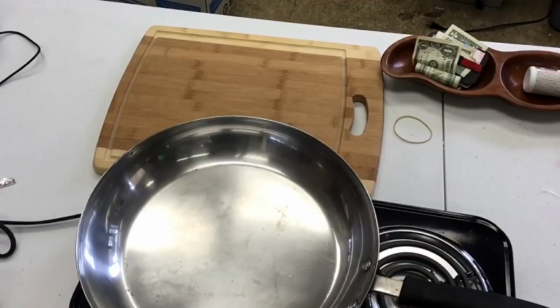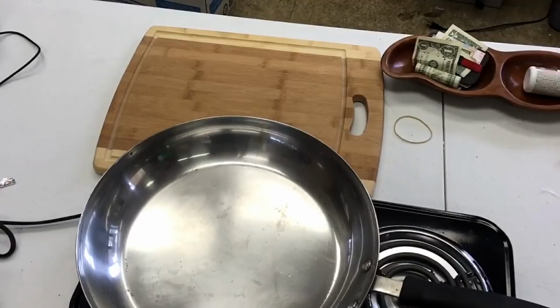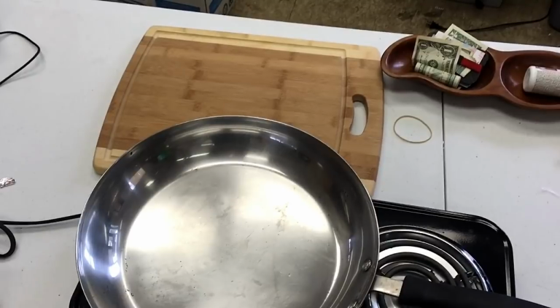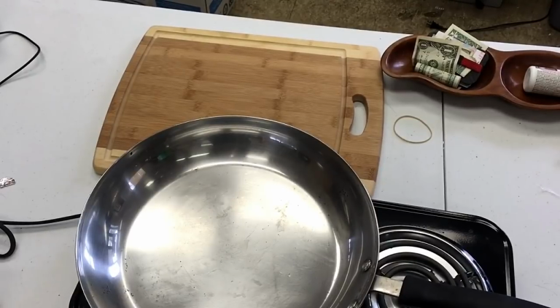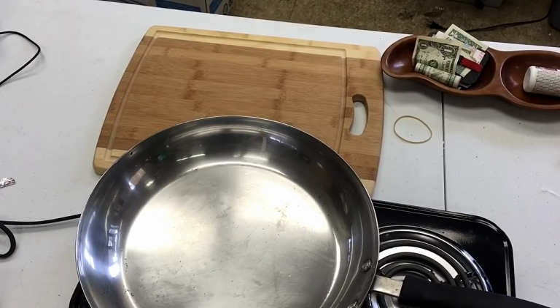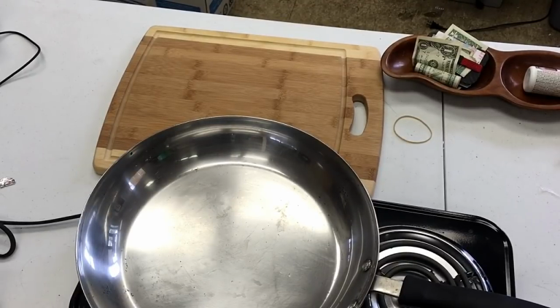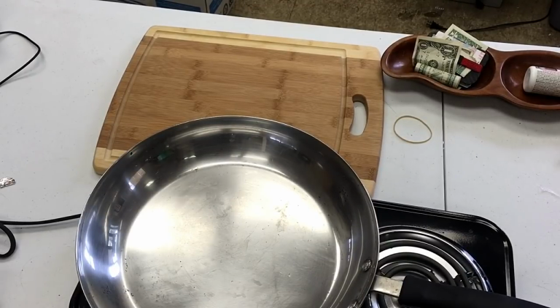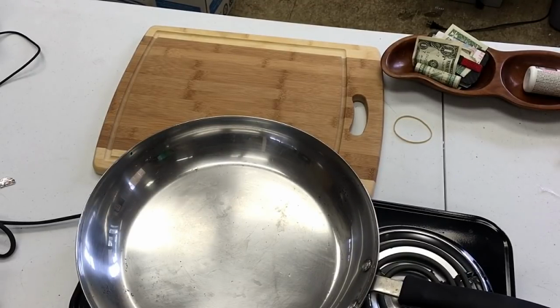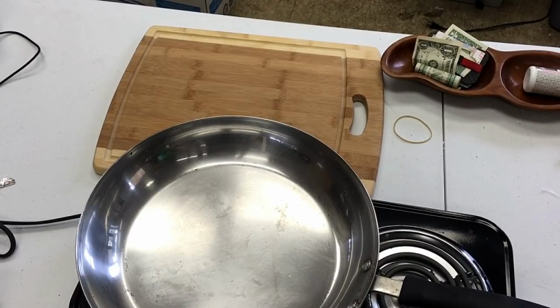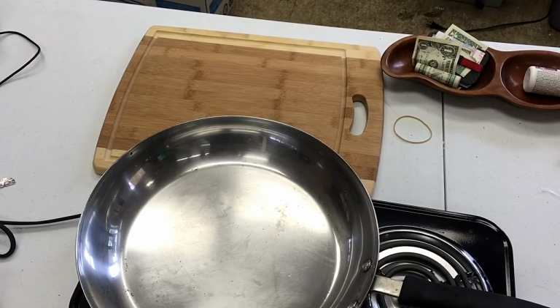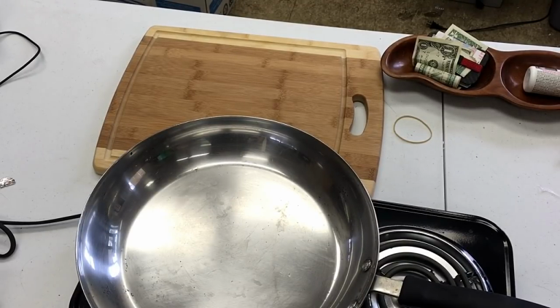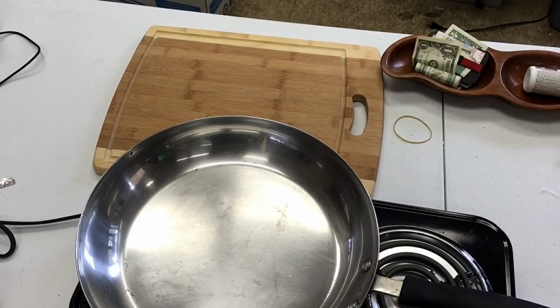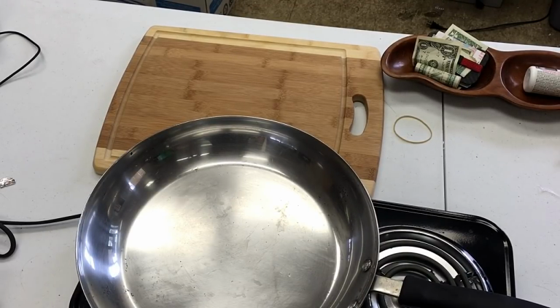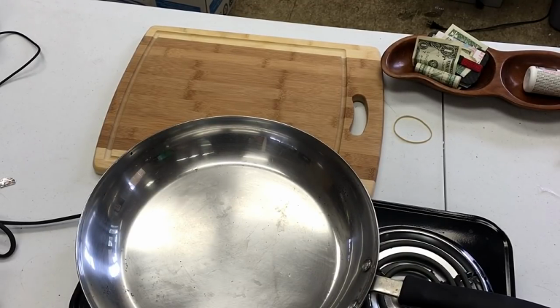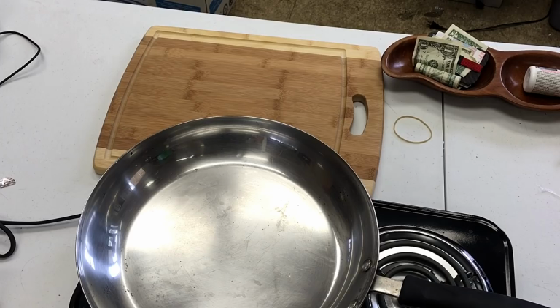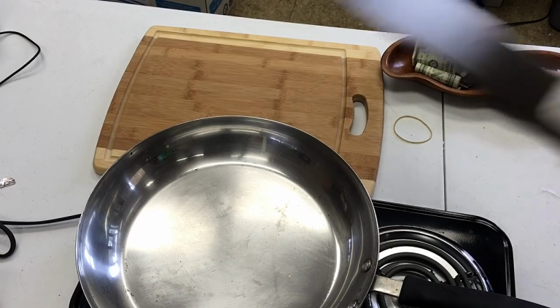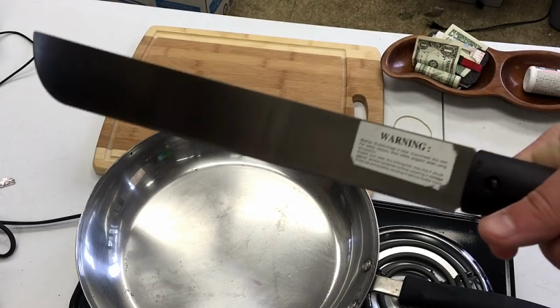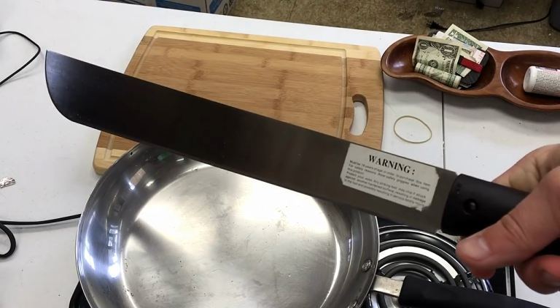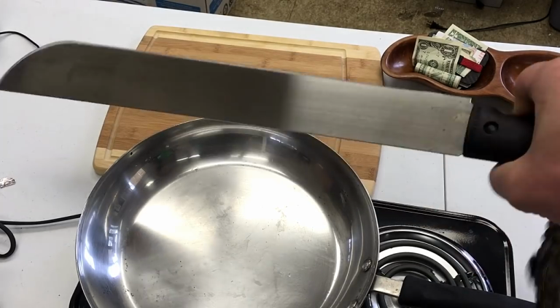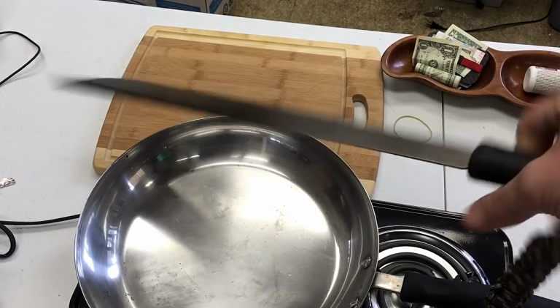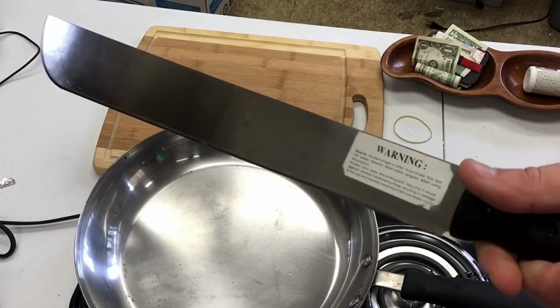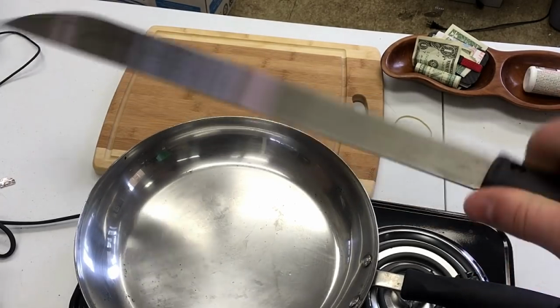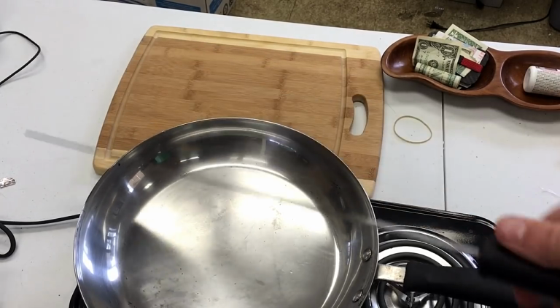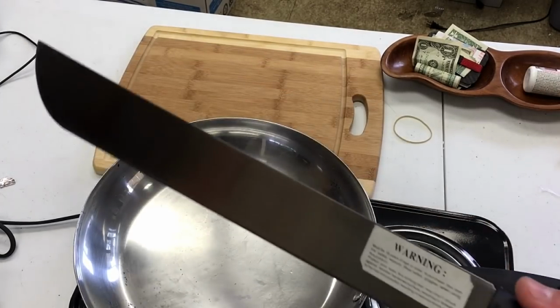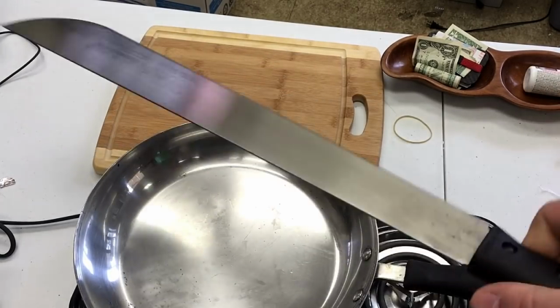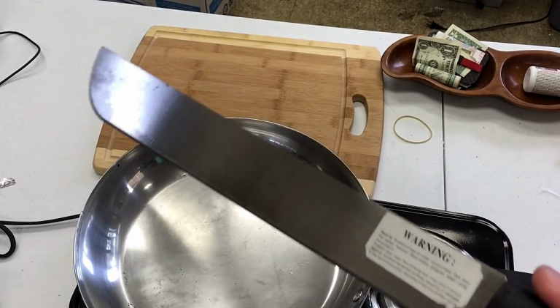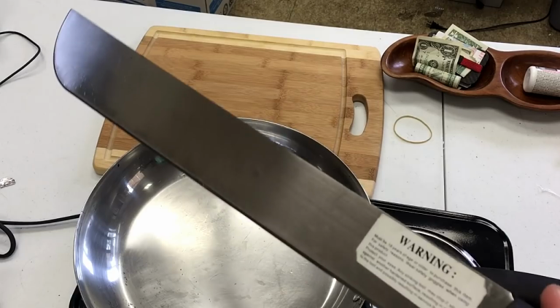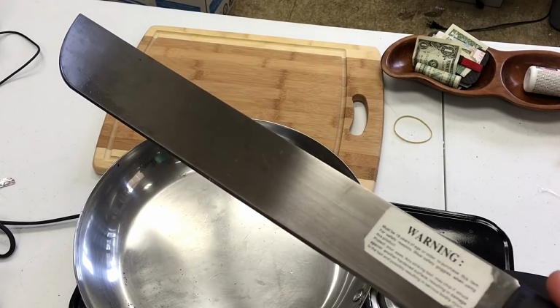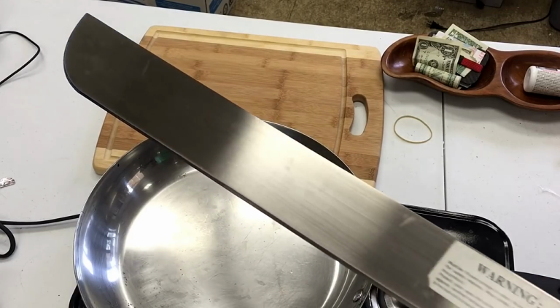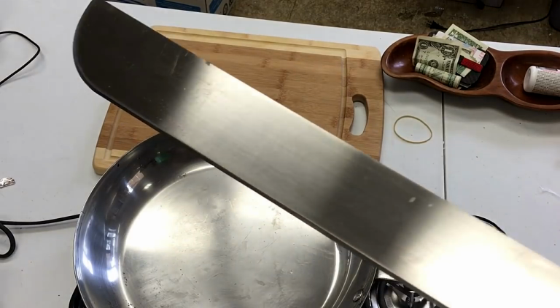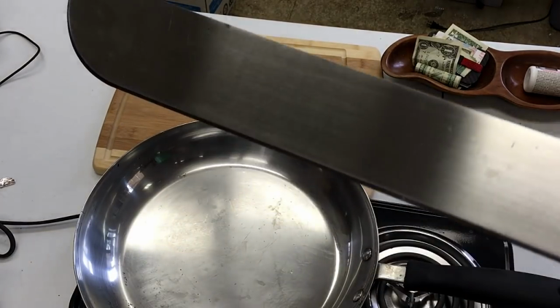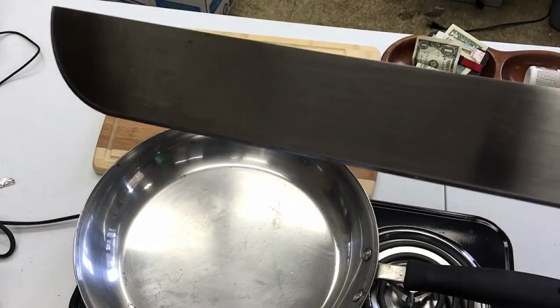A lot of people use knives when they cook, but that's a bit too unsafe for me, so I'm gonna use this — way safer. Machetes are great for warehouse cooking. I recommend everyone has at least 15.